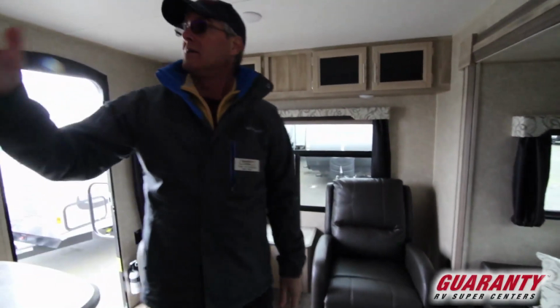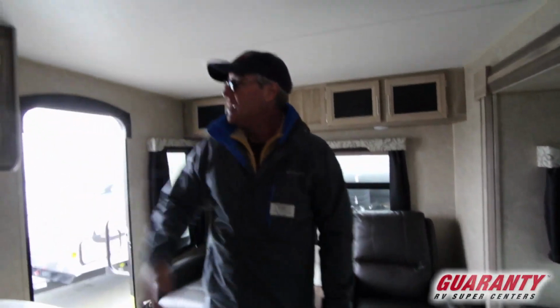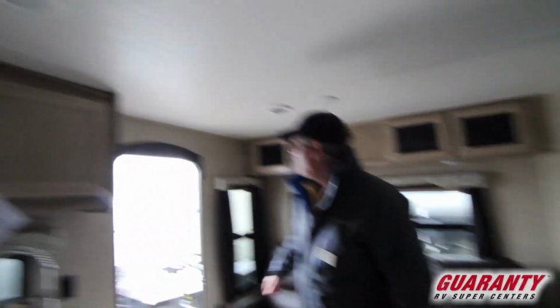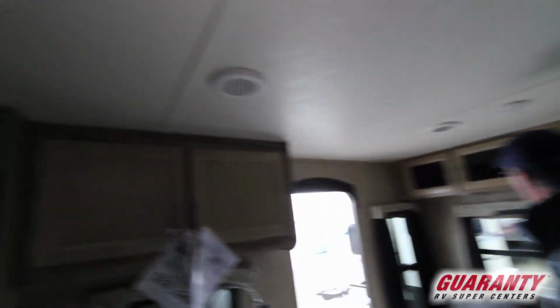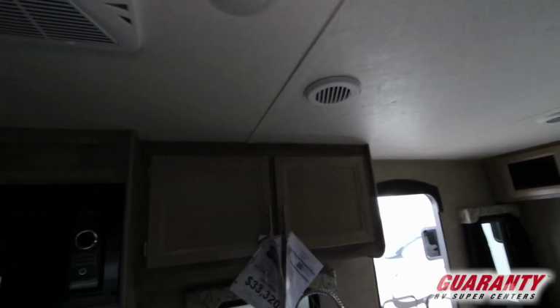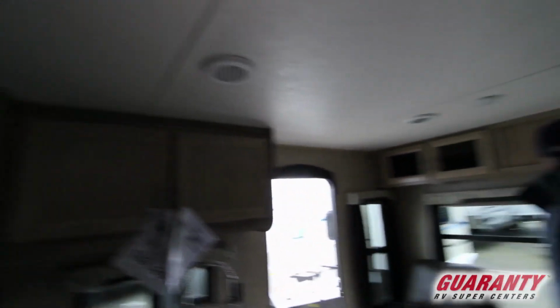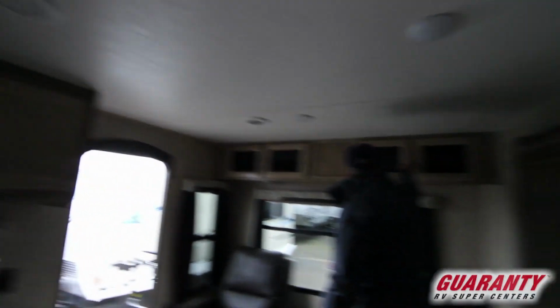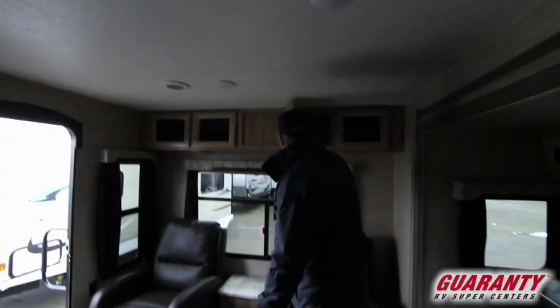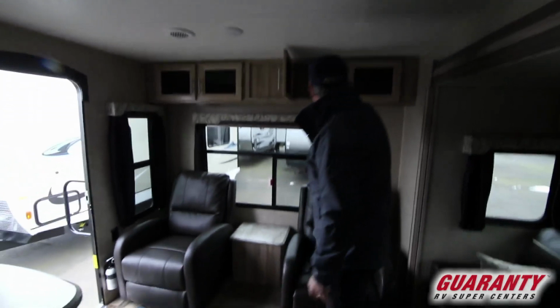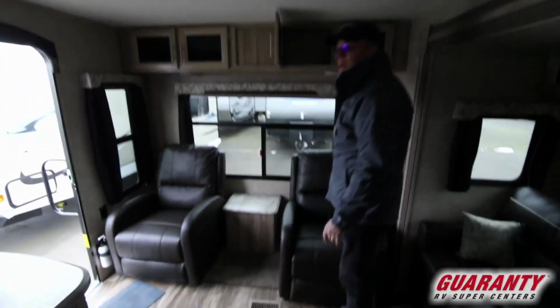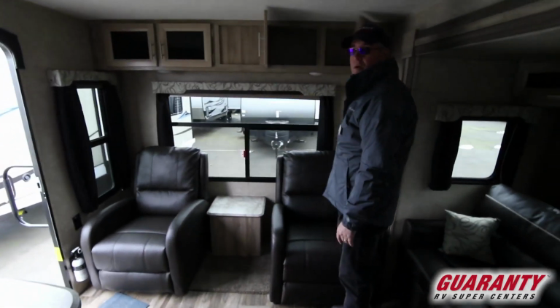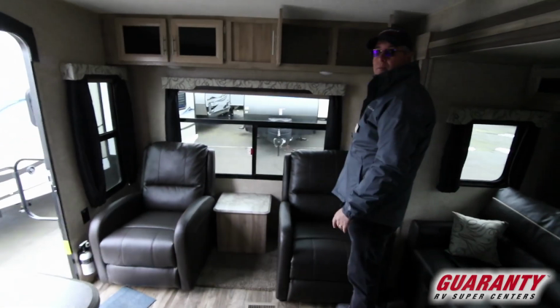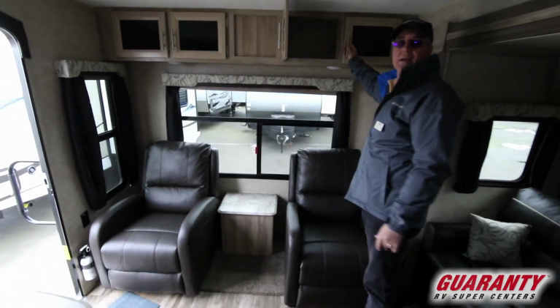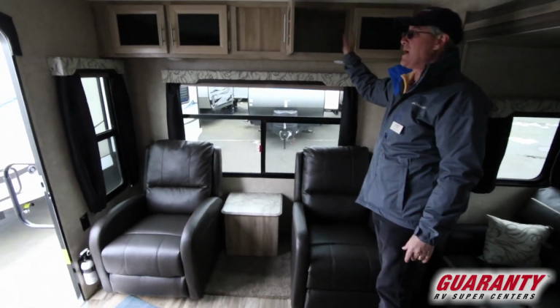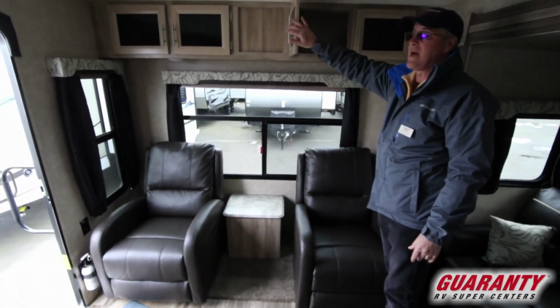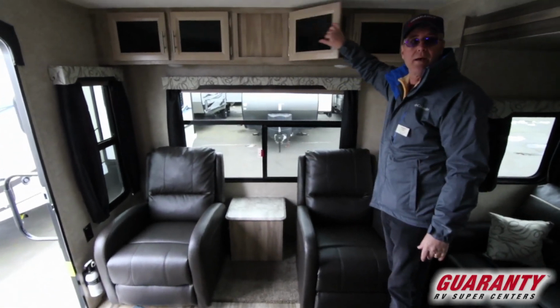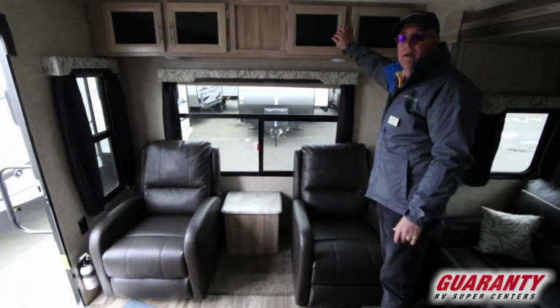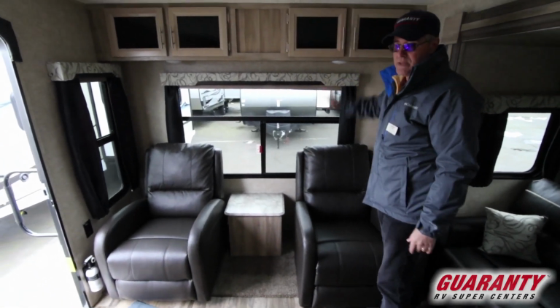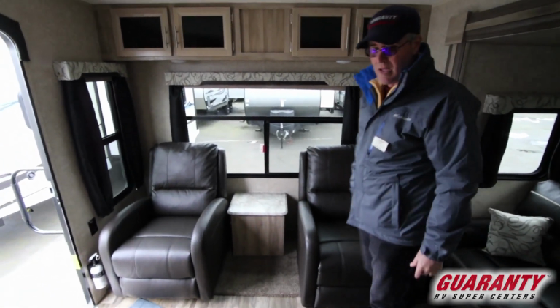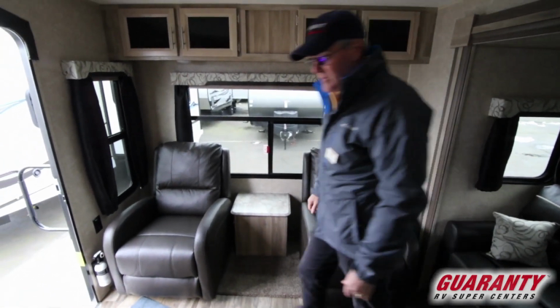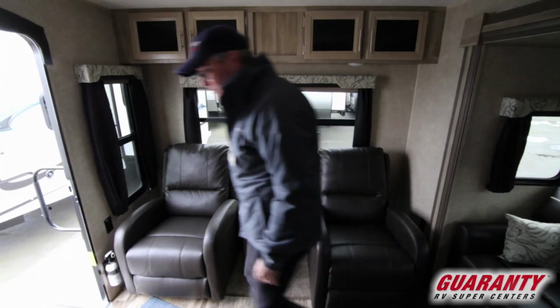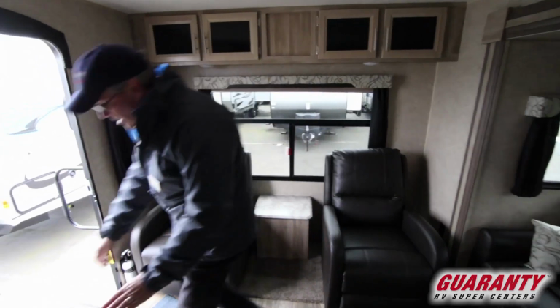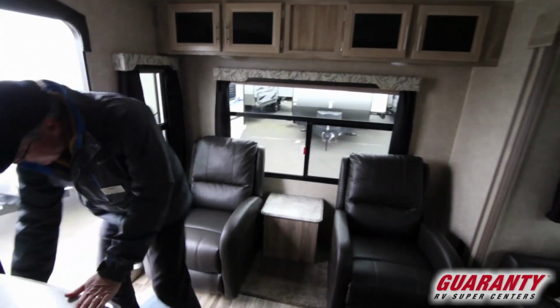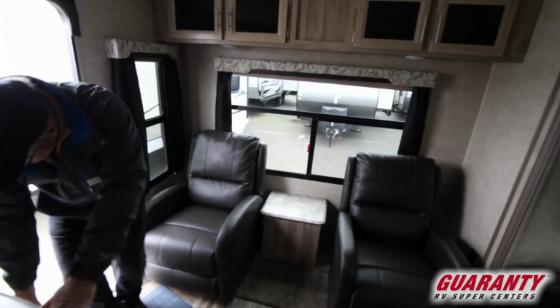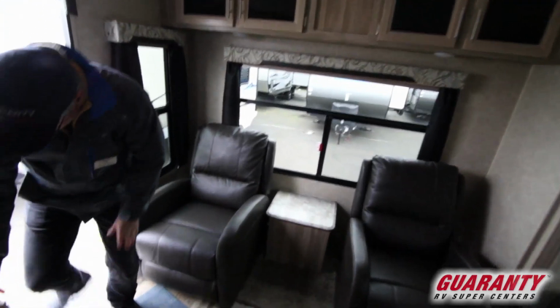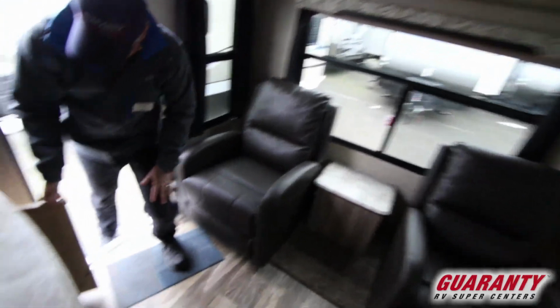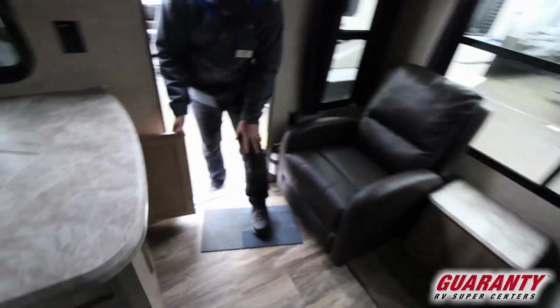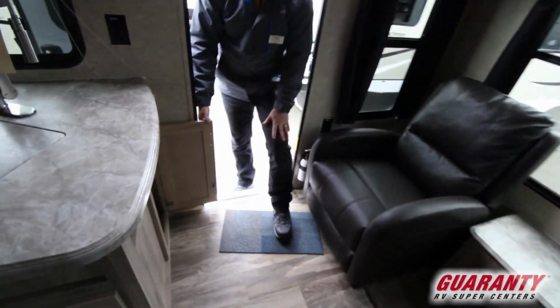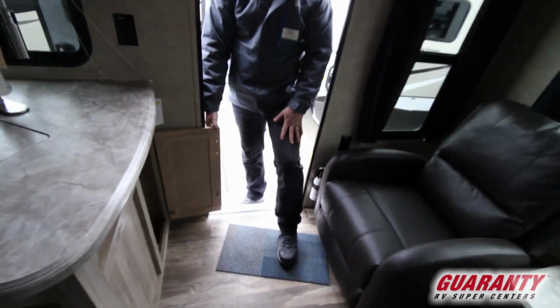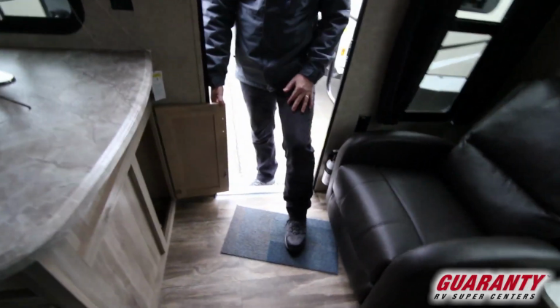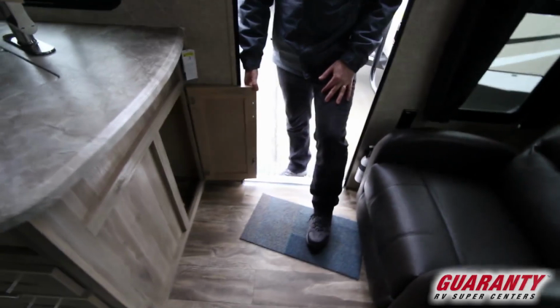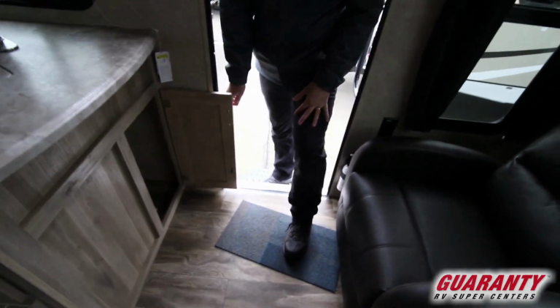There's ducted air conditioning, and one thing we didn't point out is the added storage here in the back end, which is nice — you never have enough in the kitchen. You also have a storage door that opens up on this side for more pots and pans.